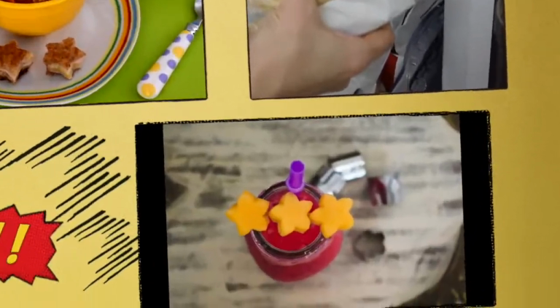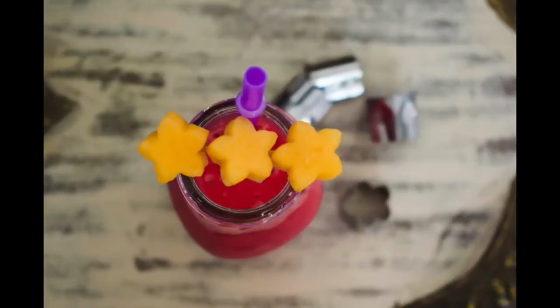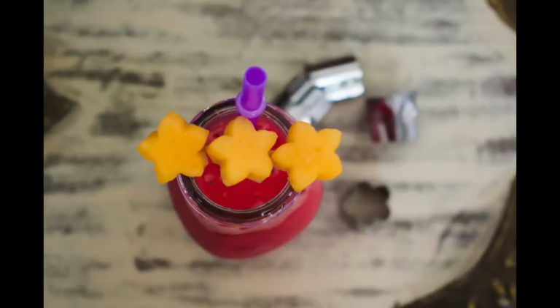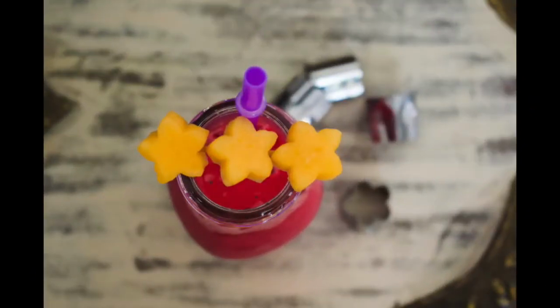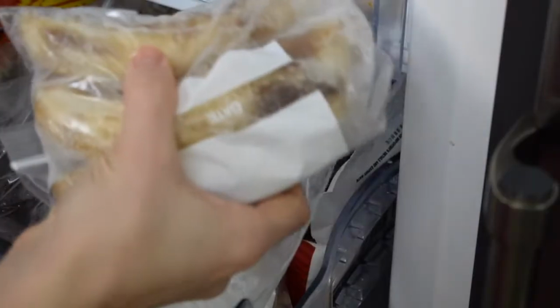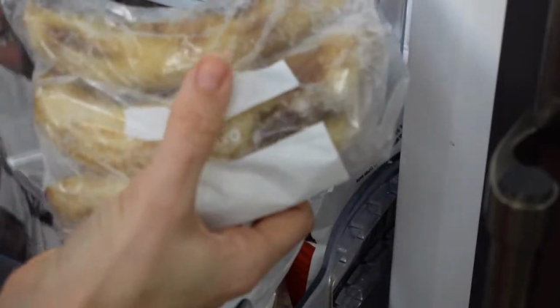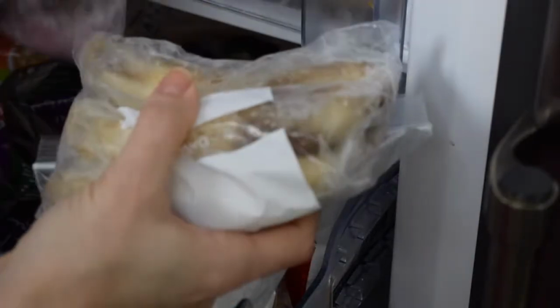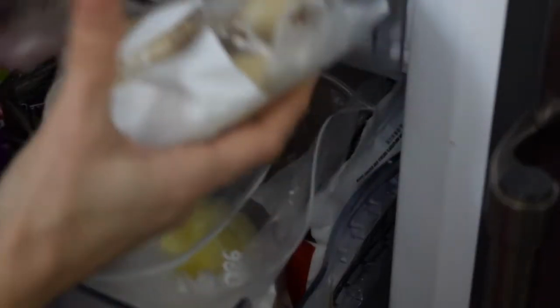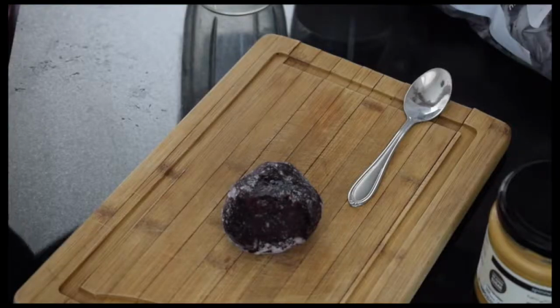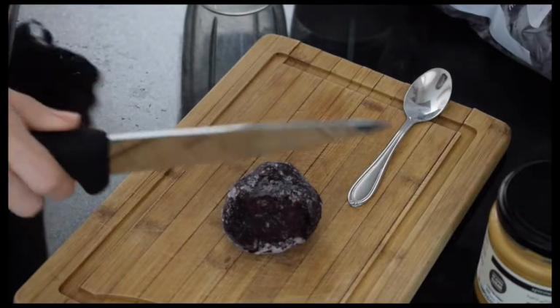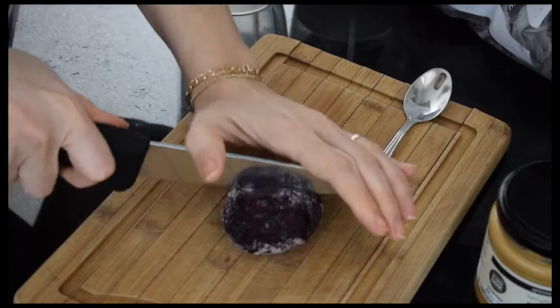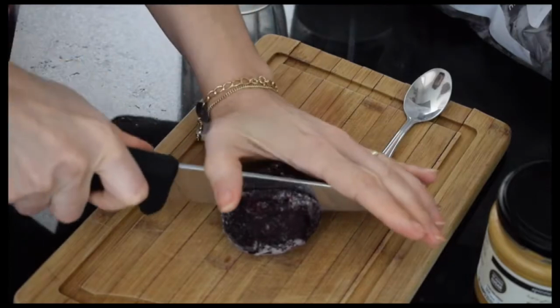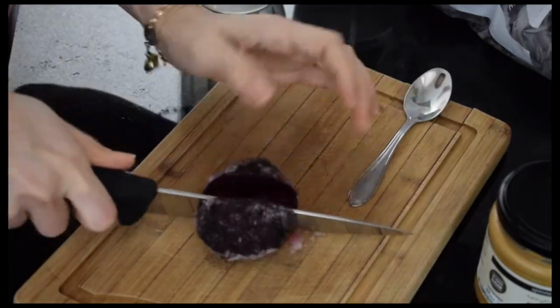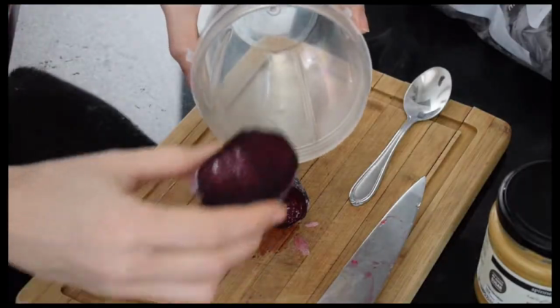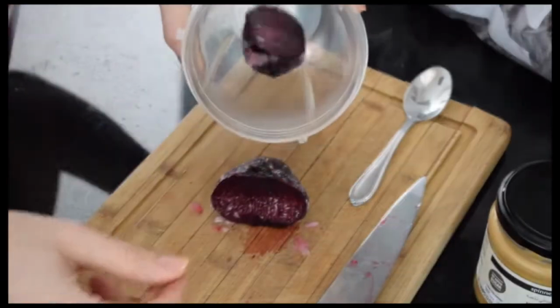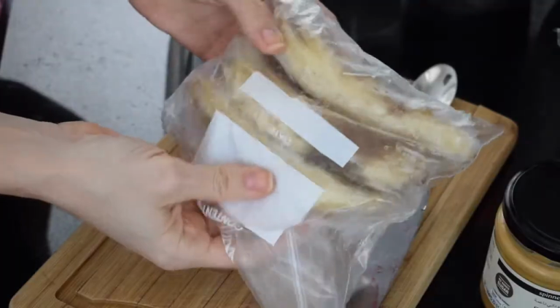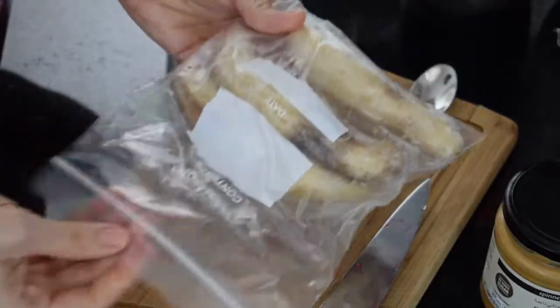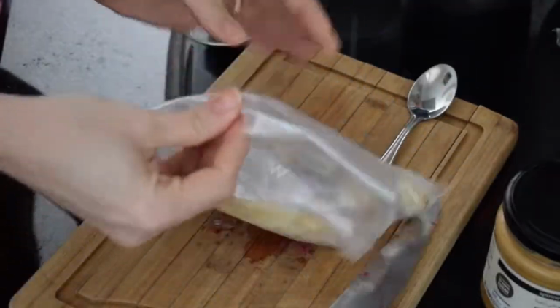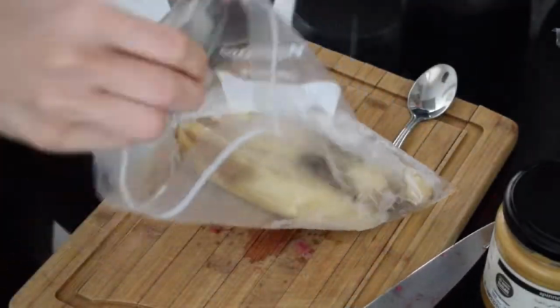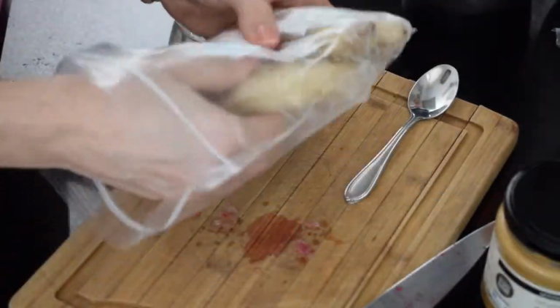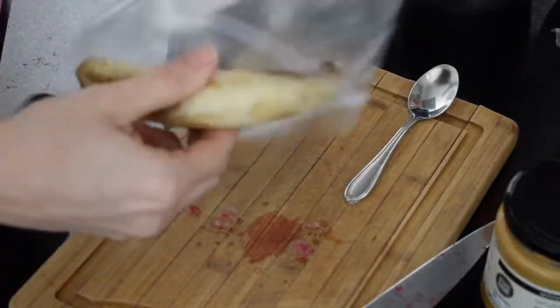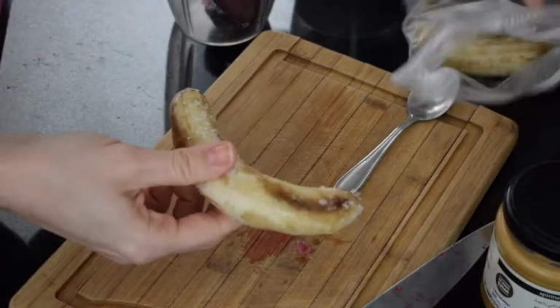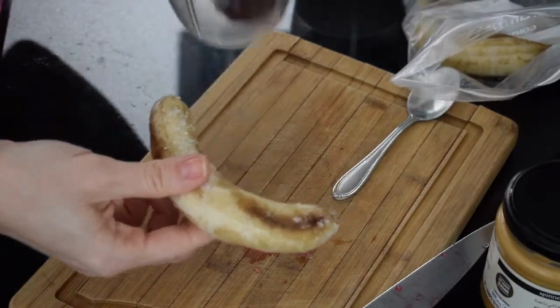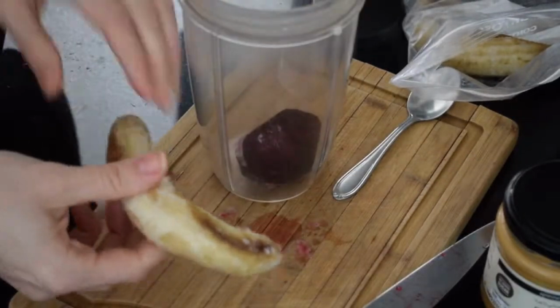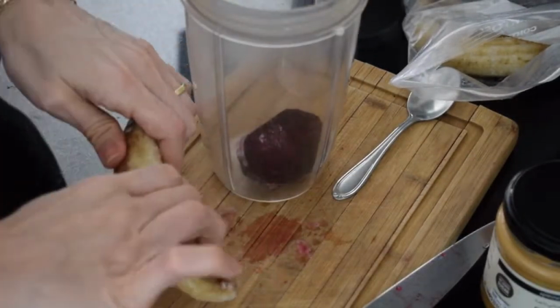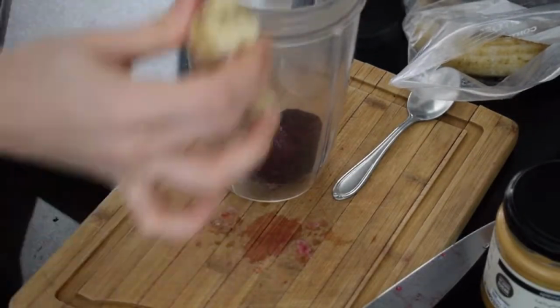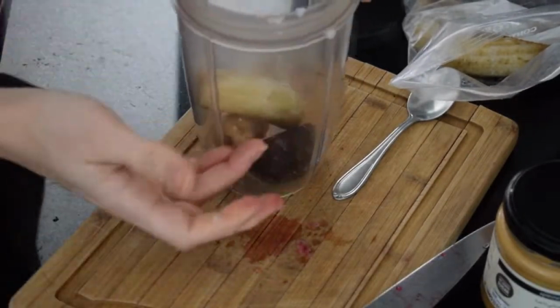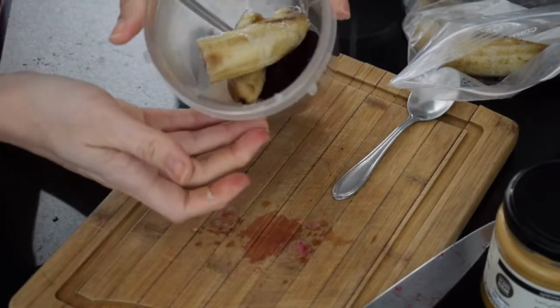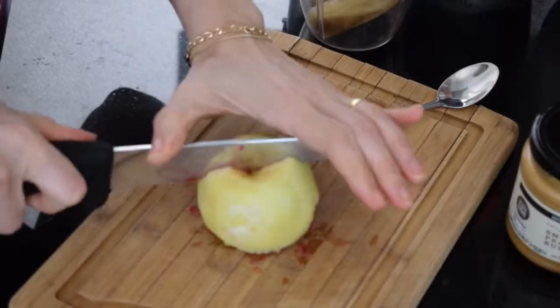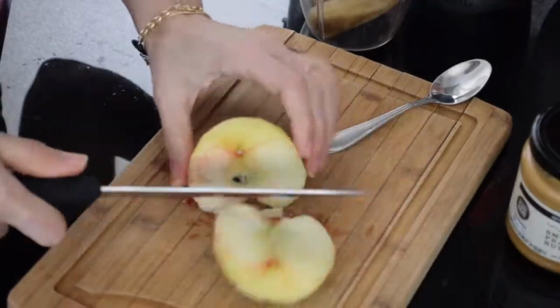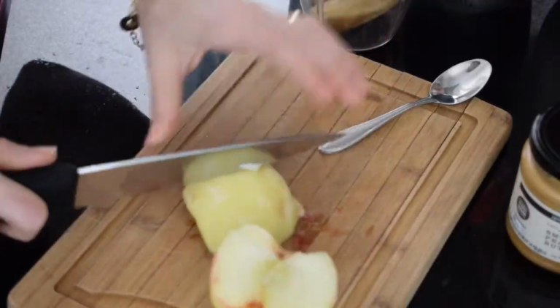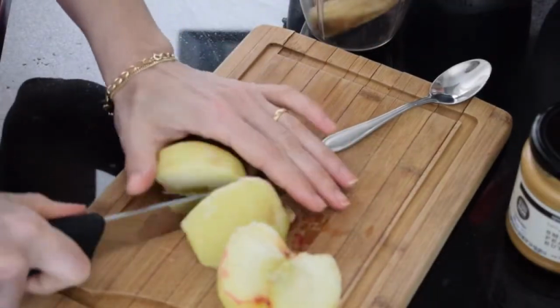Next up: fruit and vegetable smoothie, or slushy — I think slushy is the better name. I like to put some fruits and vegetables in the freezer ready to blitz. I've added half a beetroot, one banana, and an apple.